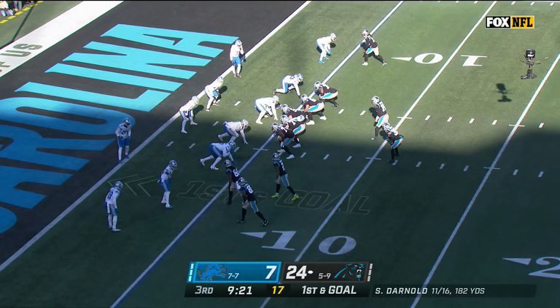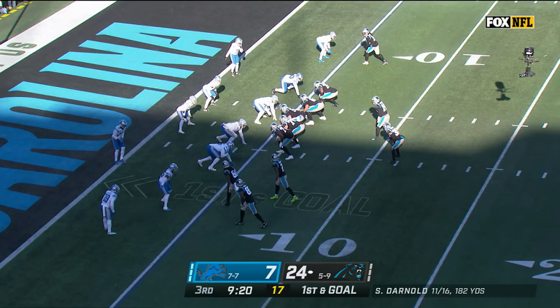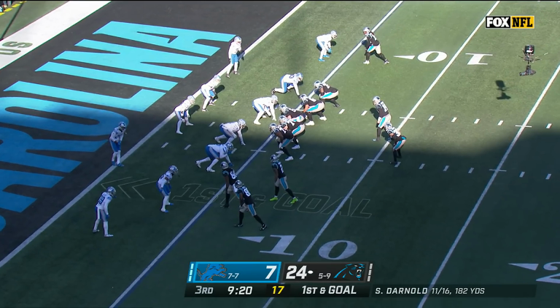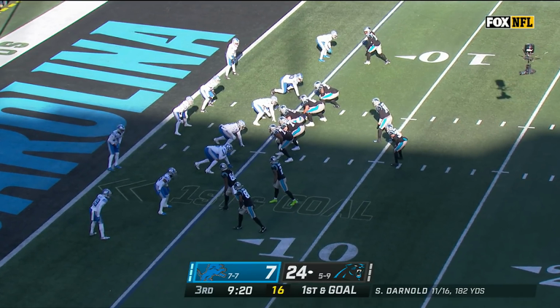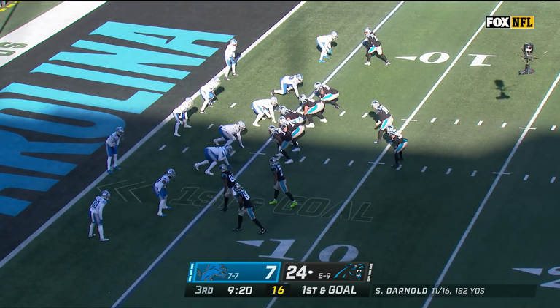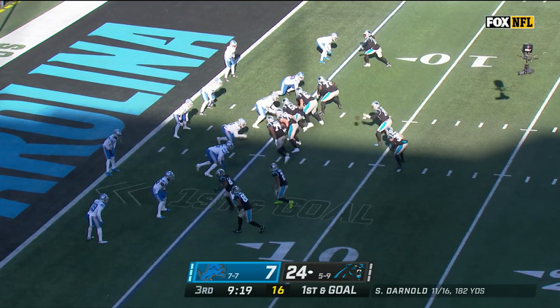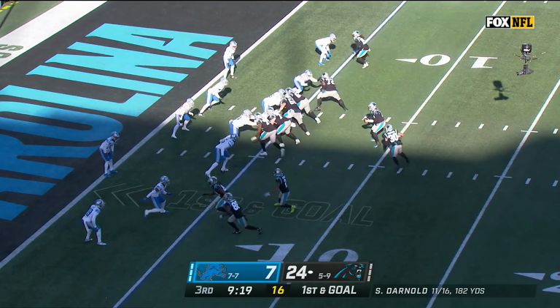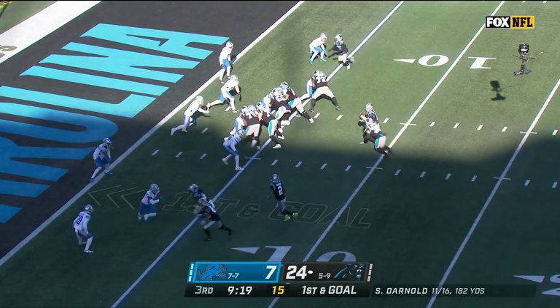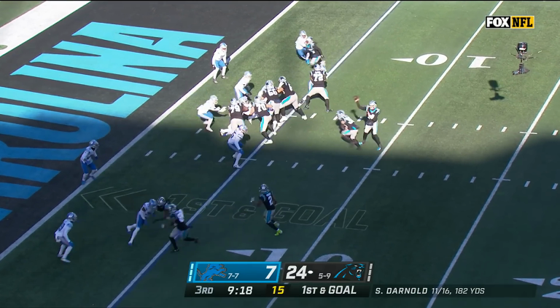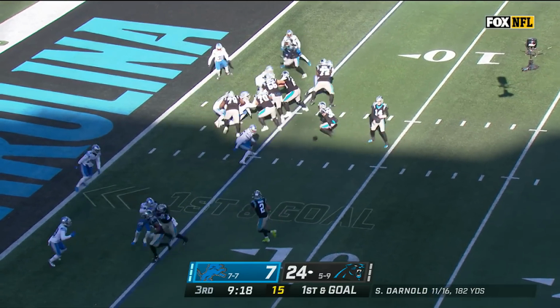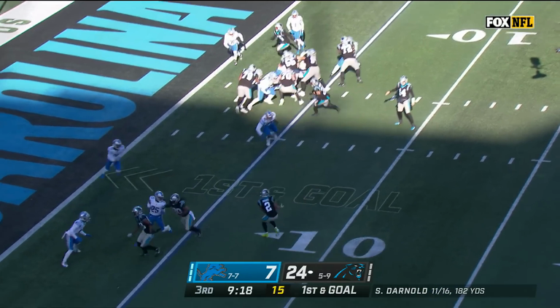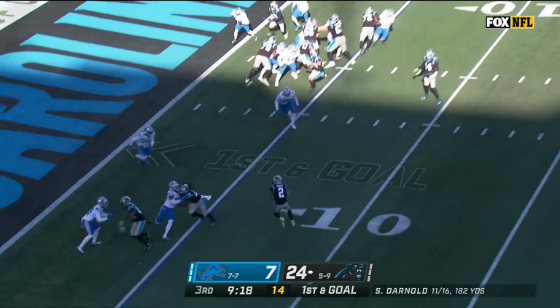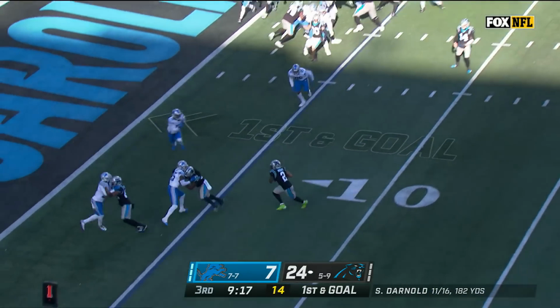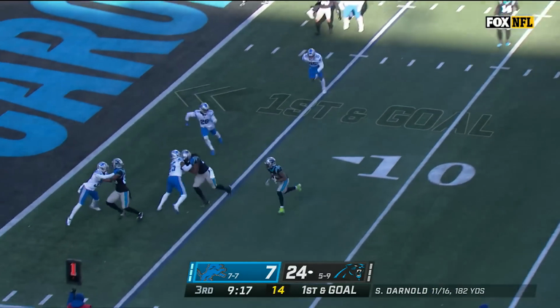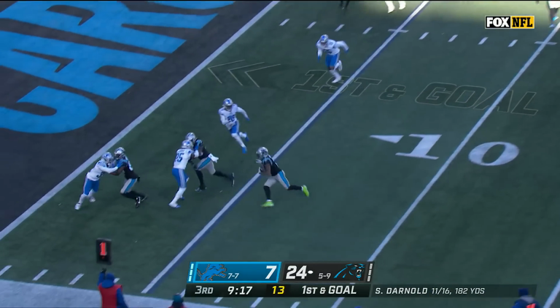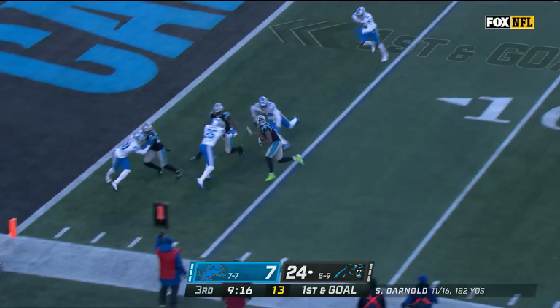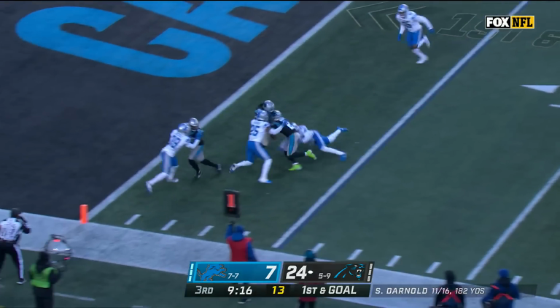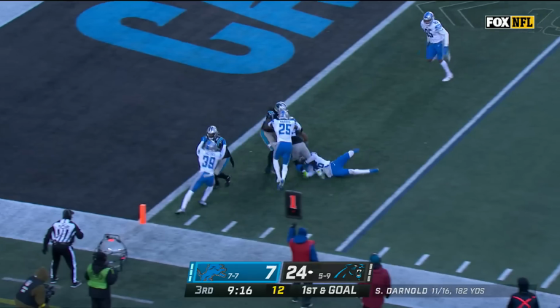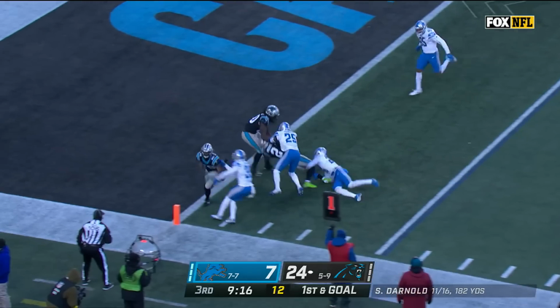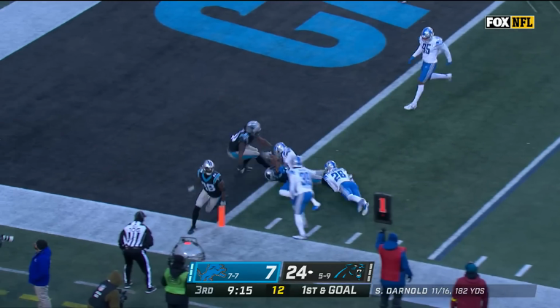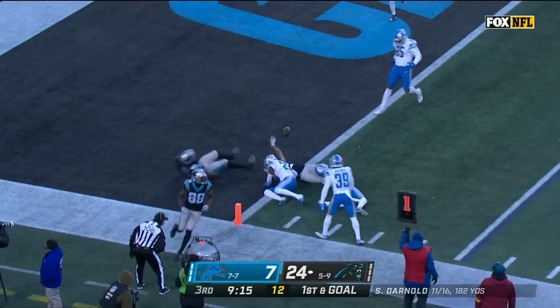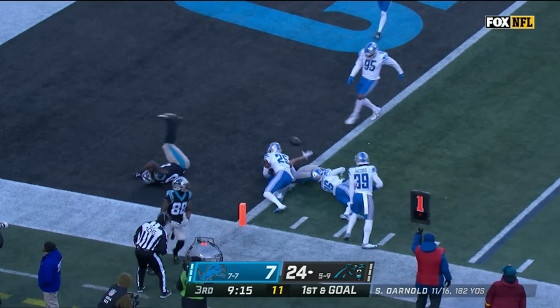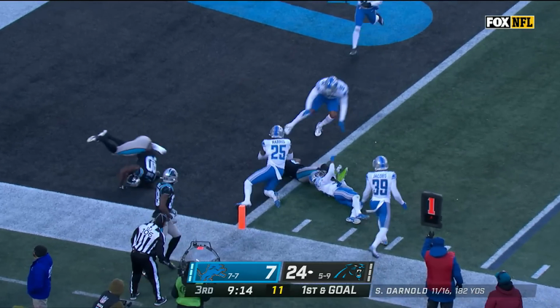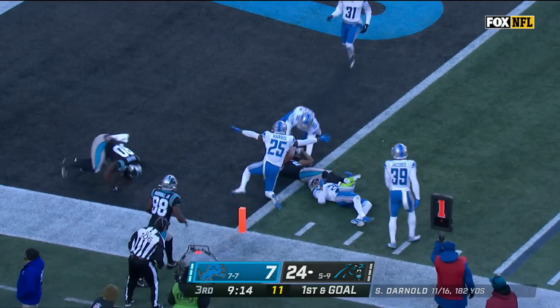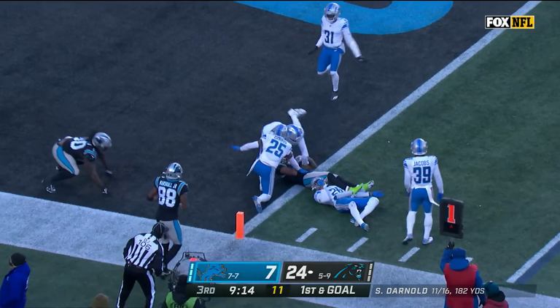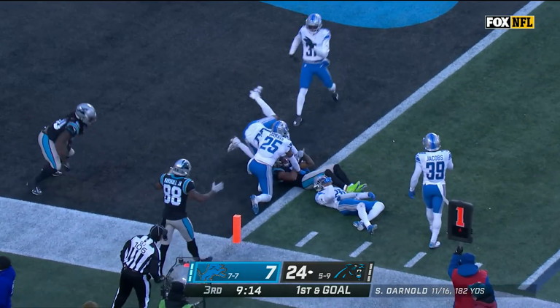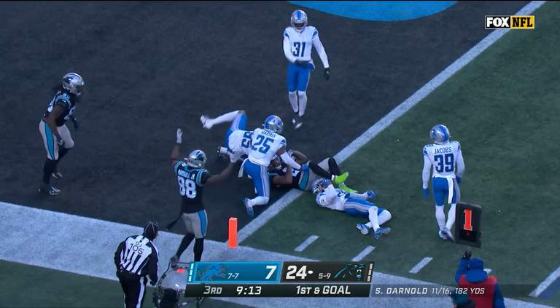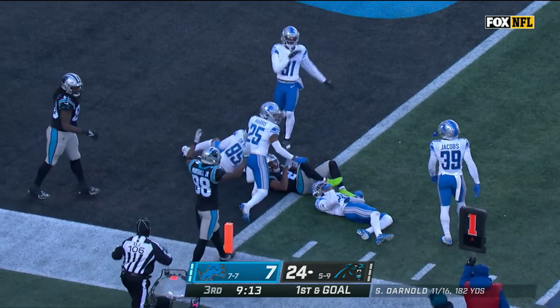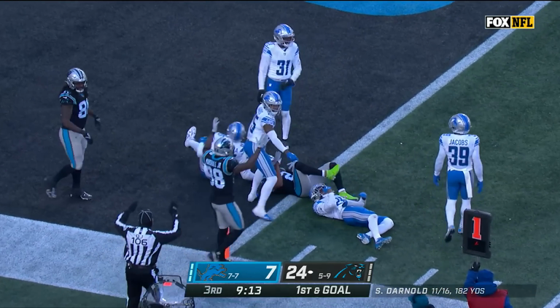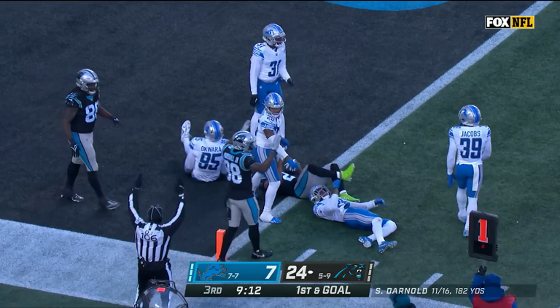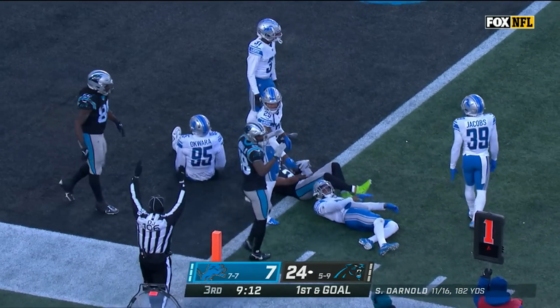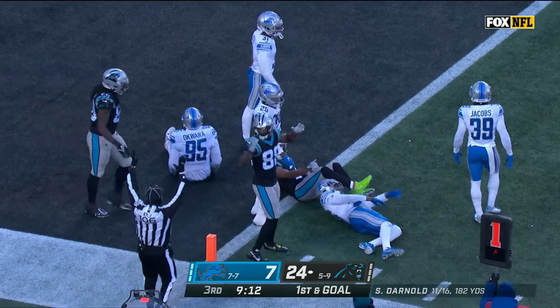He gets away from Jeff Okuda. Quick pass — Moore, D.J. Moore — ball comes out at the goal line. It's a touchdown!